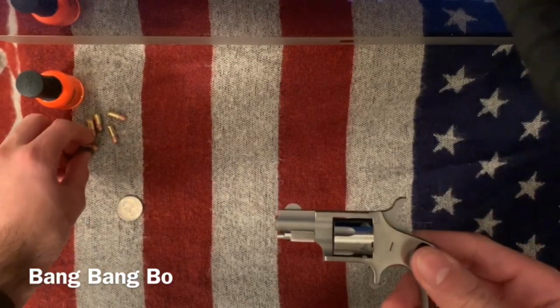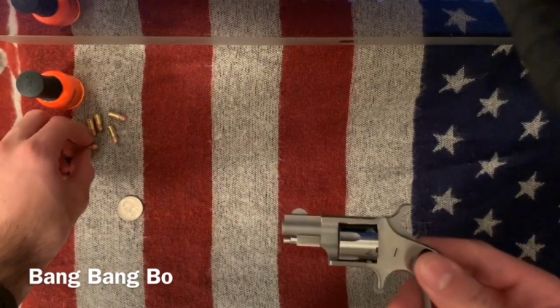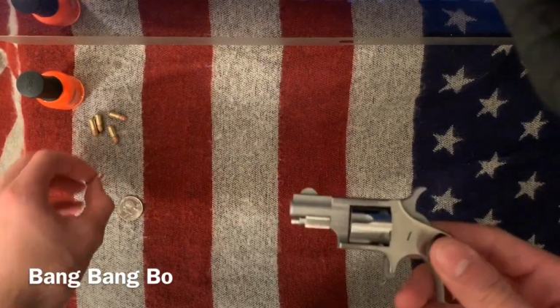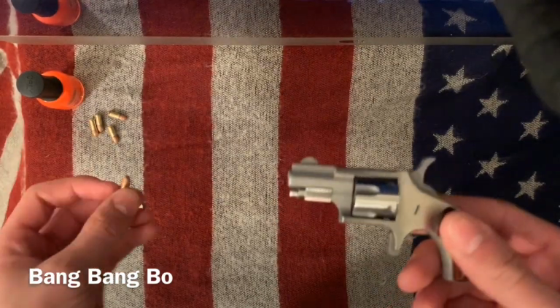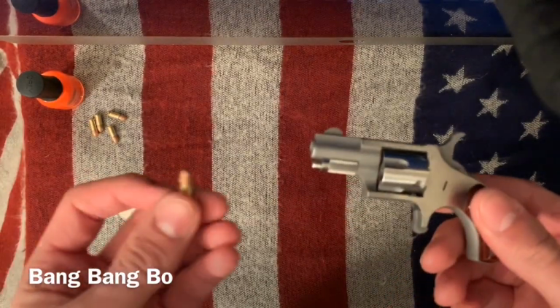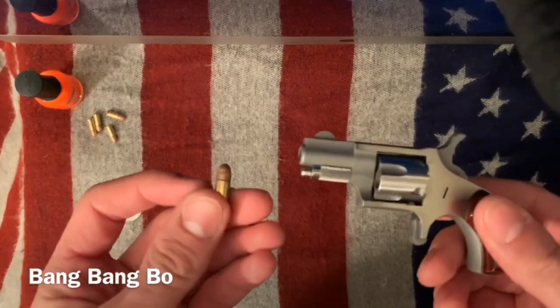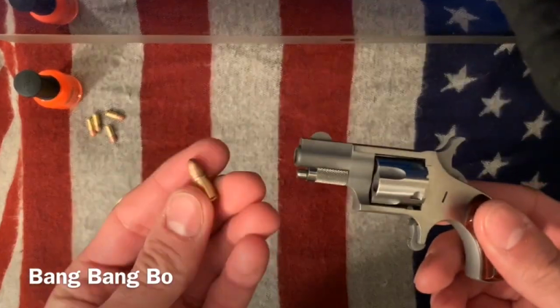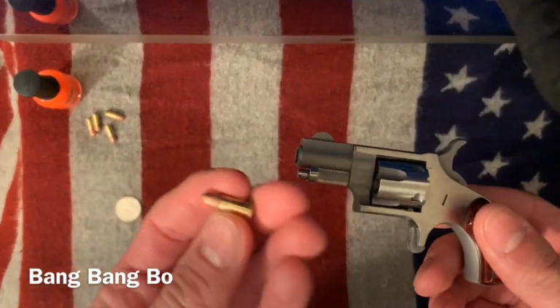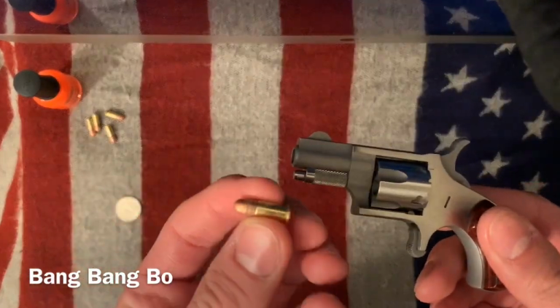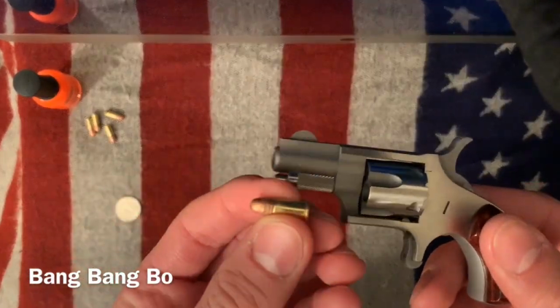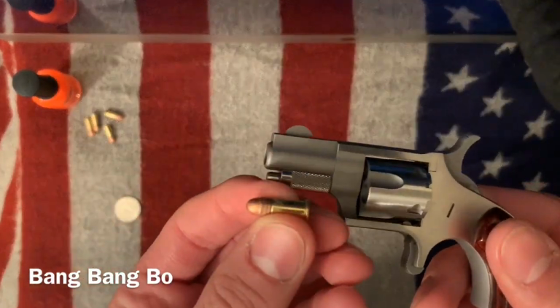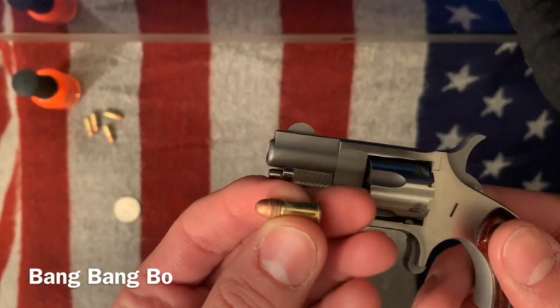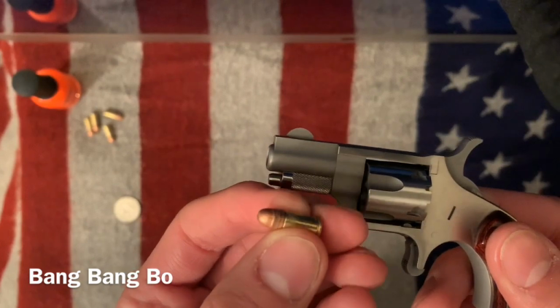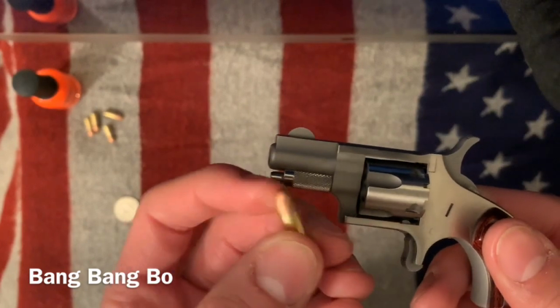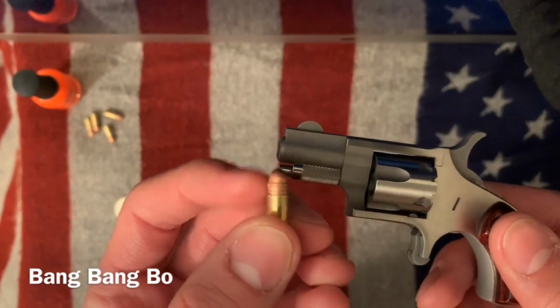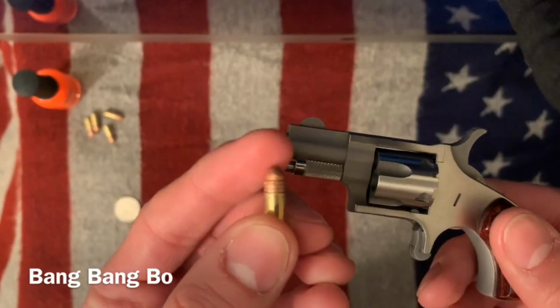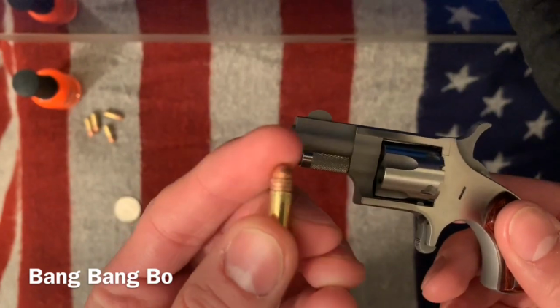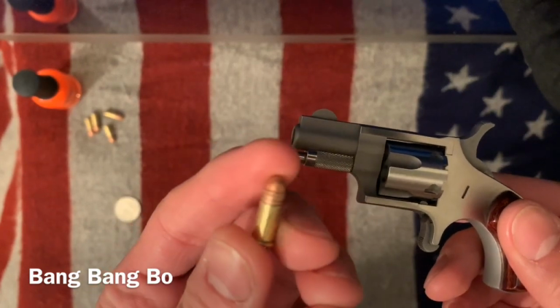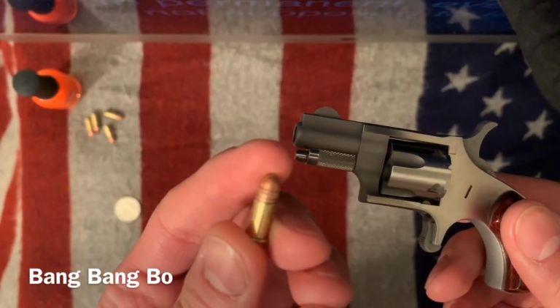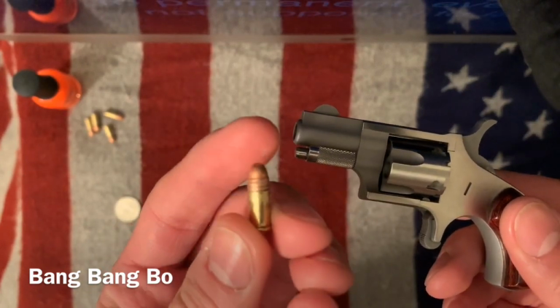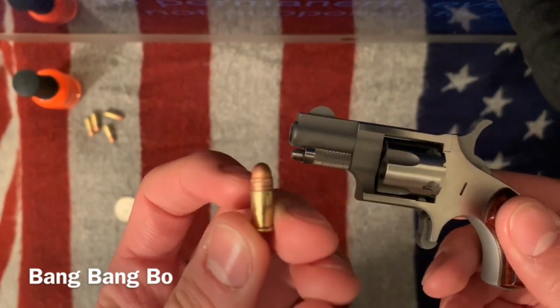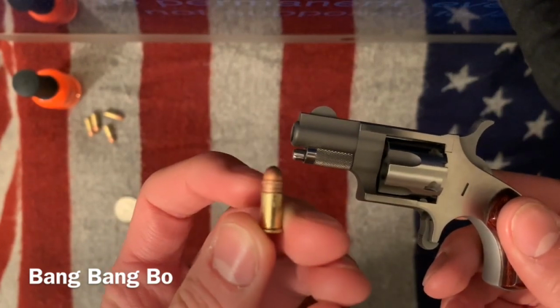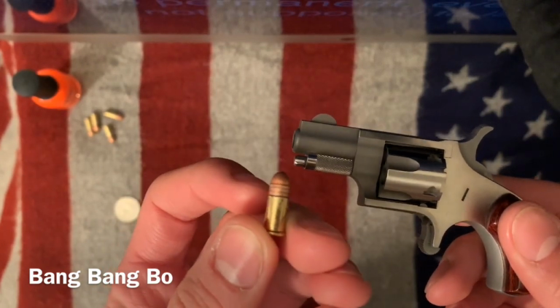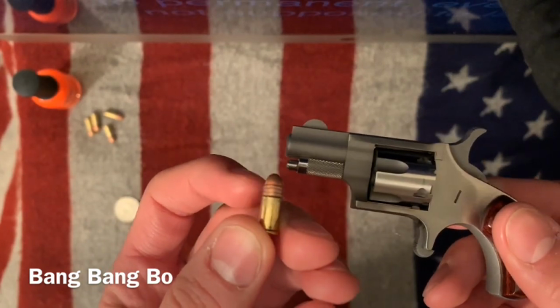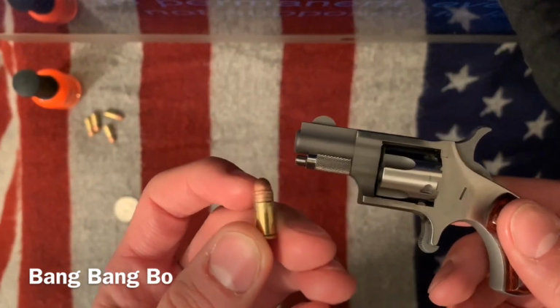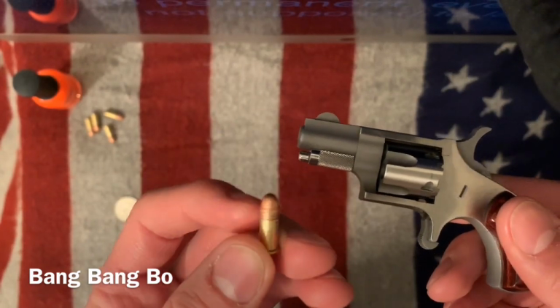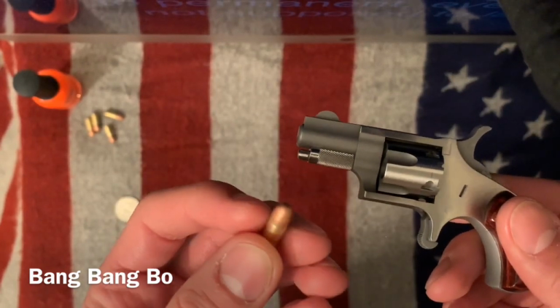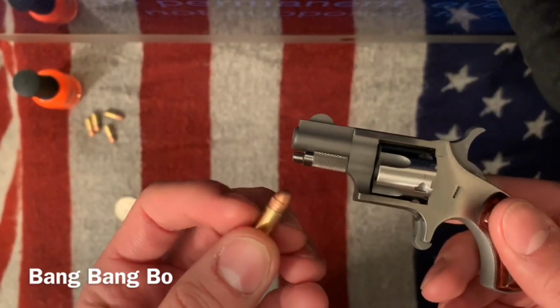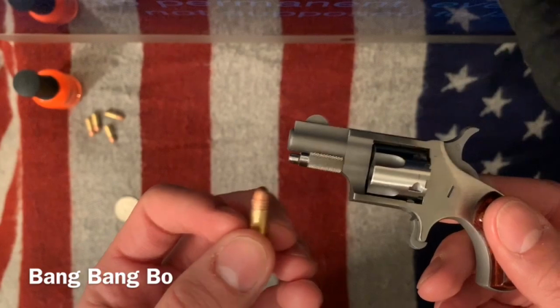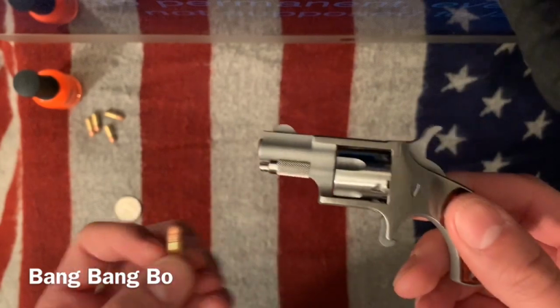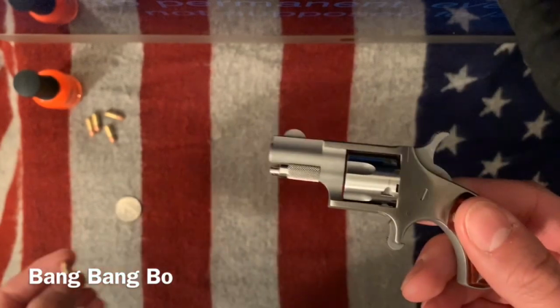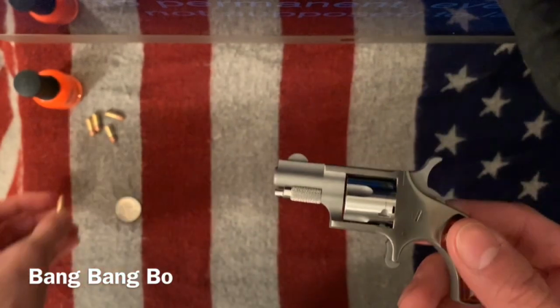I don't know that it would drop you right away, but I'm confident that even though this looks small and puny, you still would not want to be hit with this.